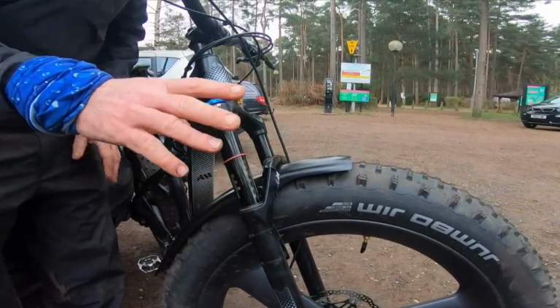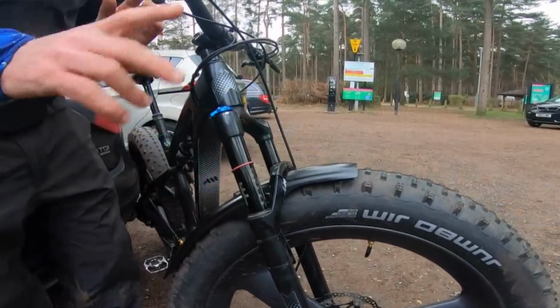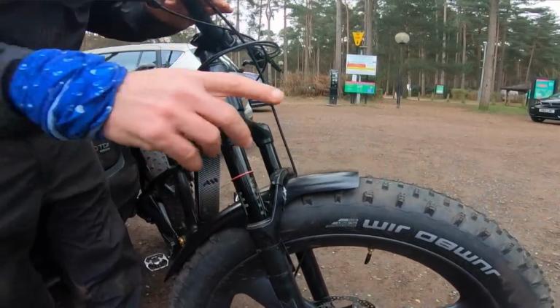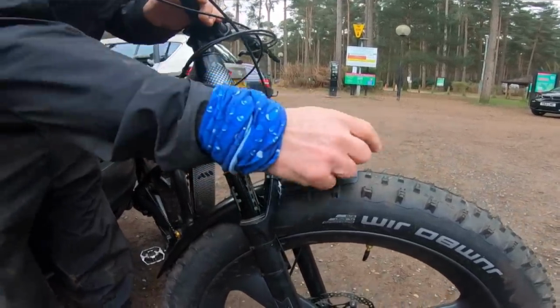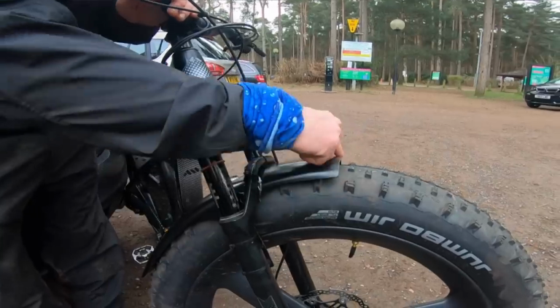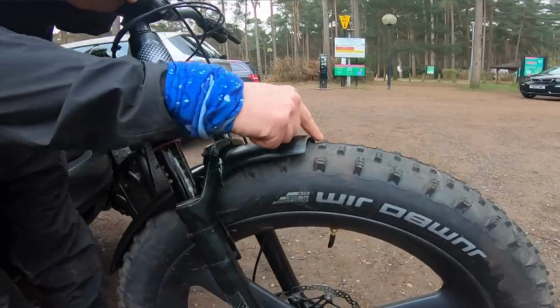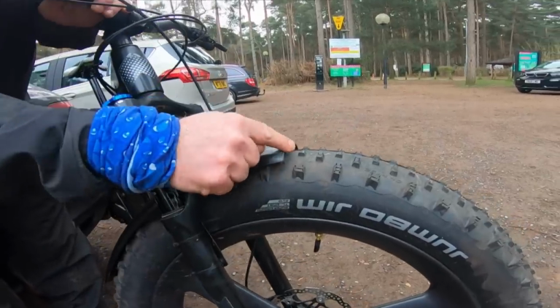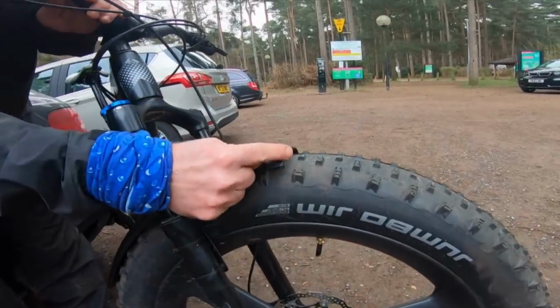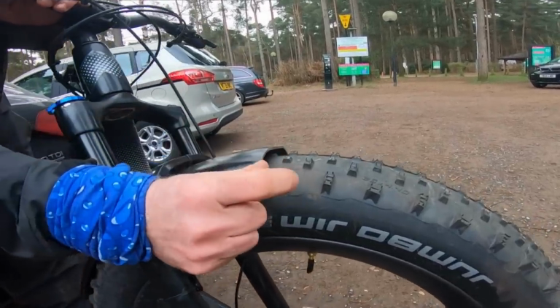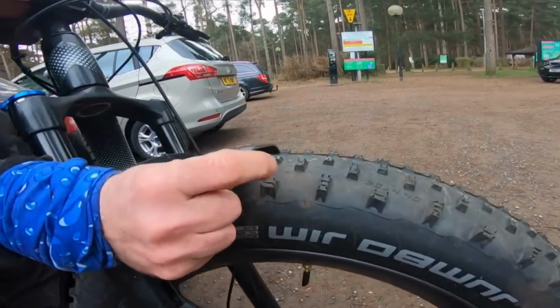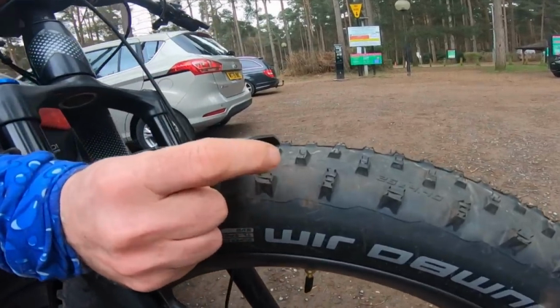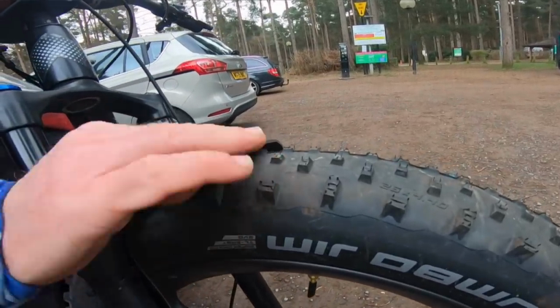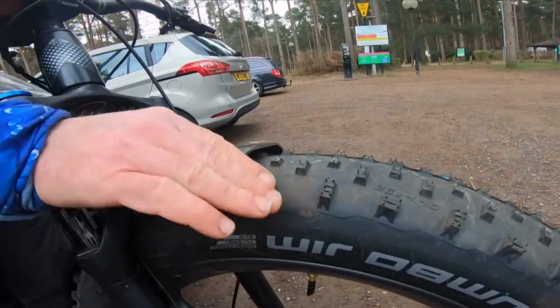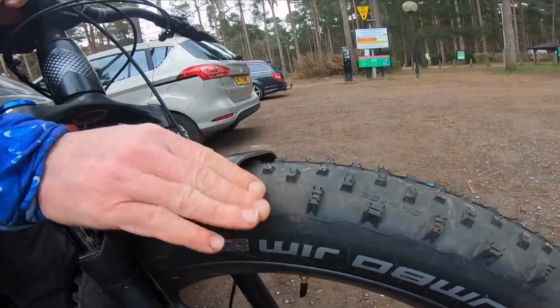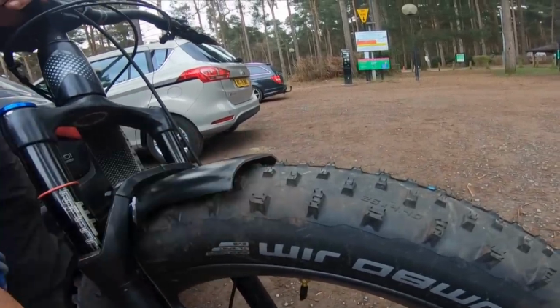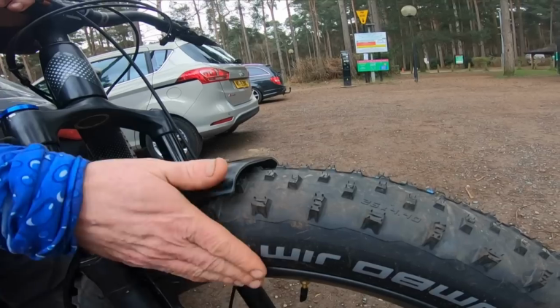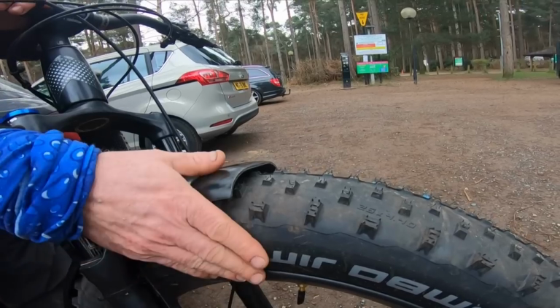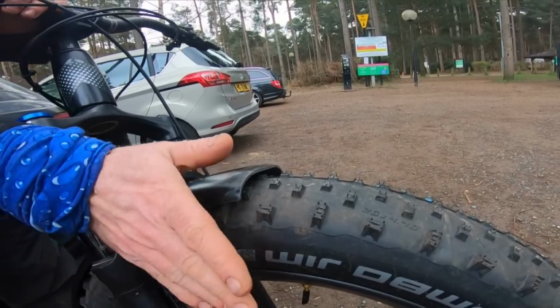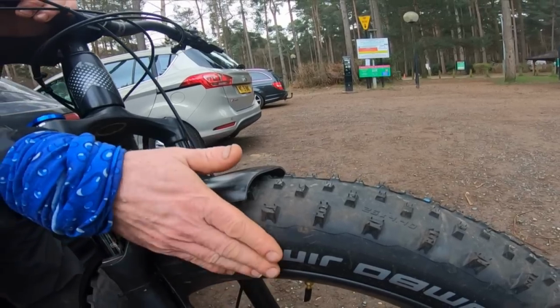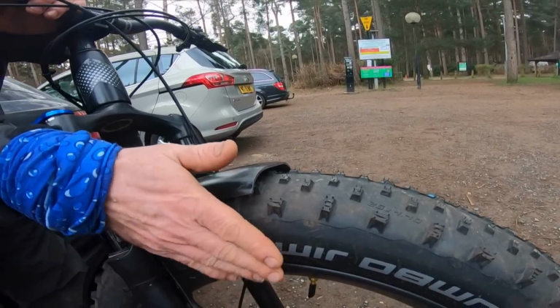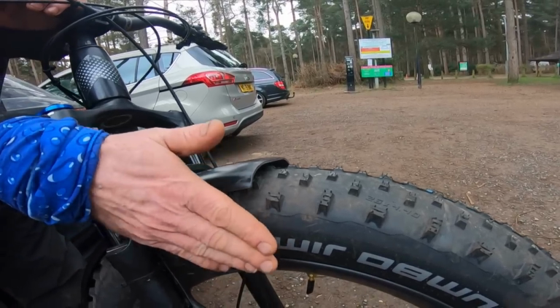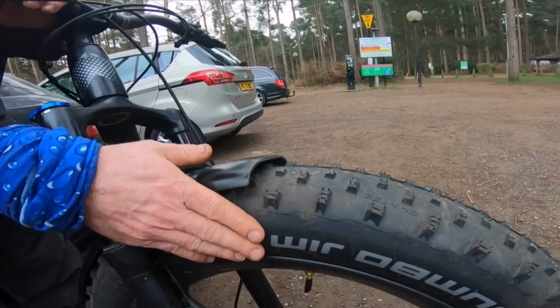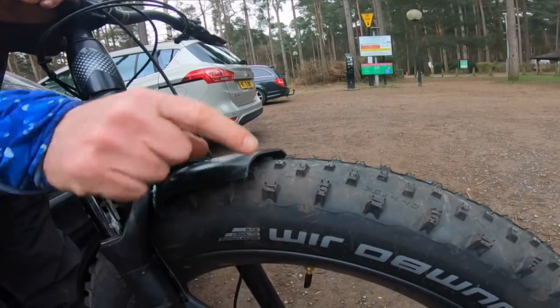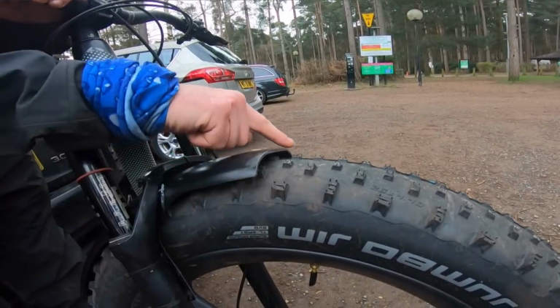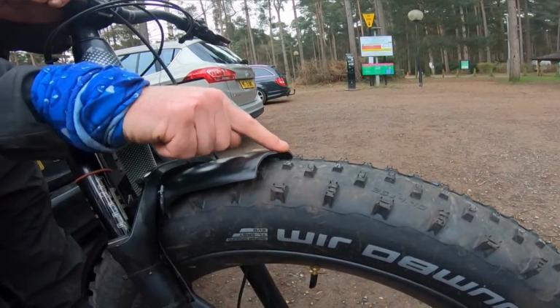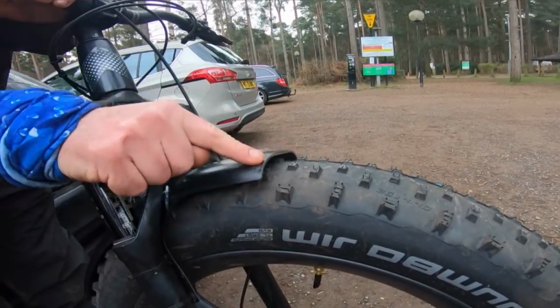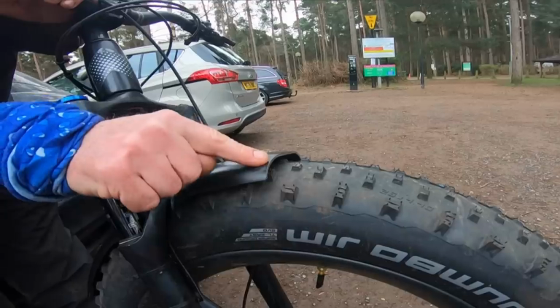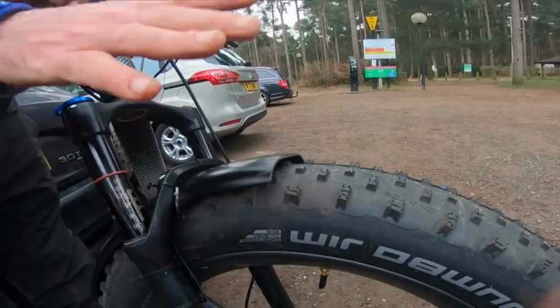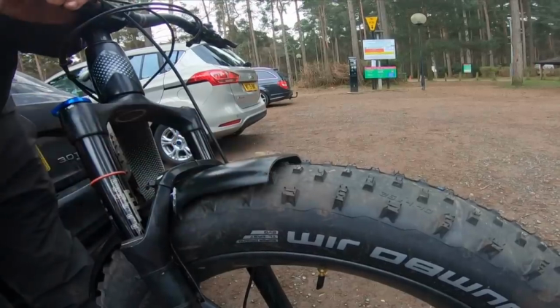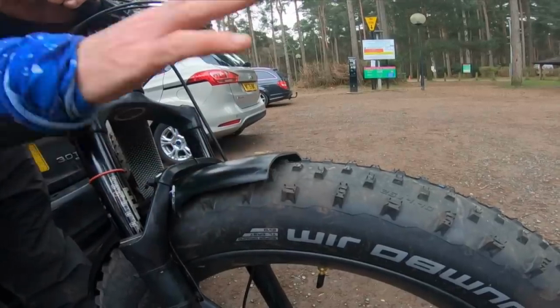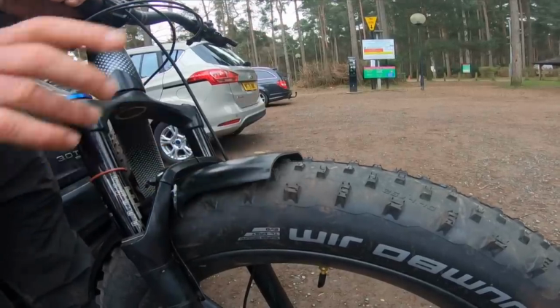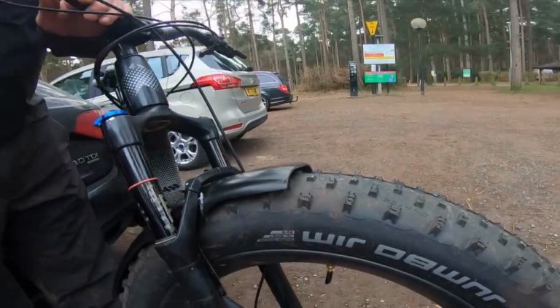It's also versatile. I chopped the end off this - I took about that much off because it curved down. But these are massive - these are Jumbo Jim 4.4 tyres. And just by trimming that ever so slightly, it fits very nicely.